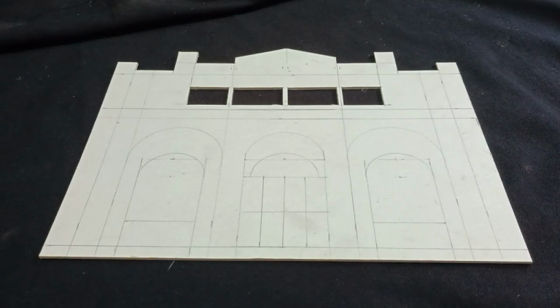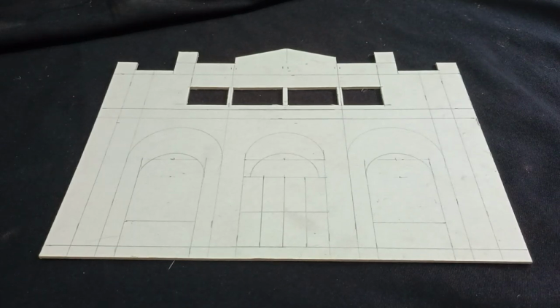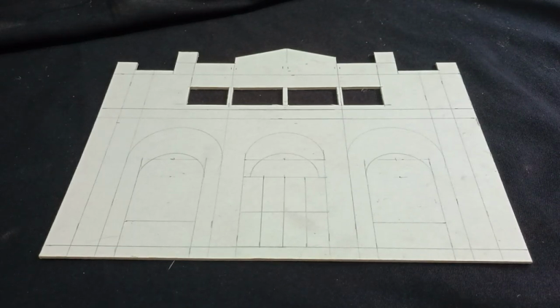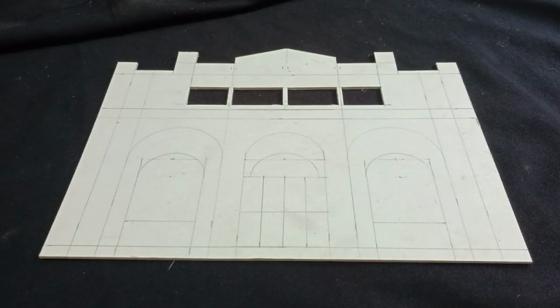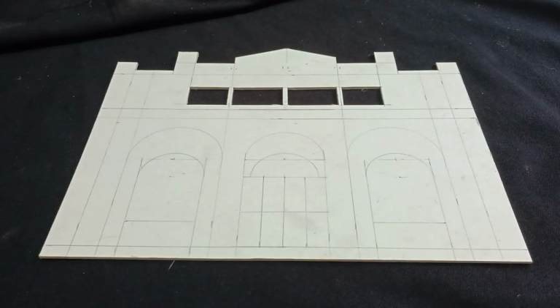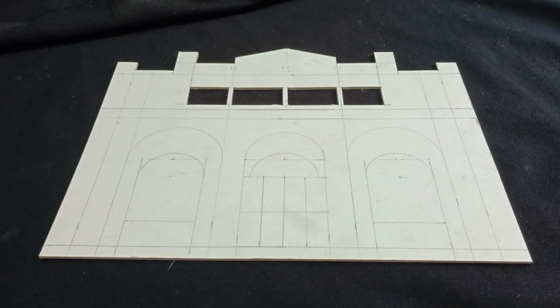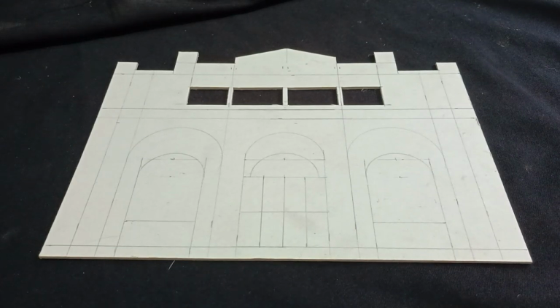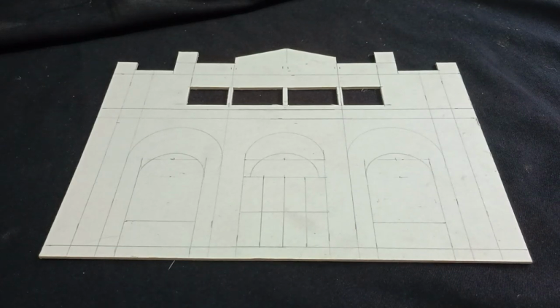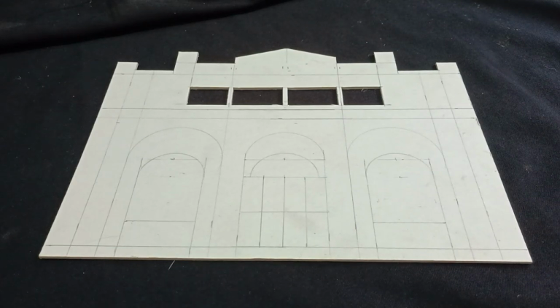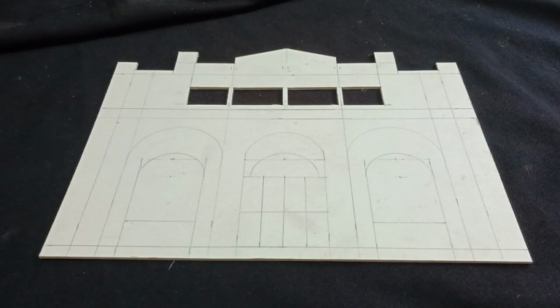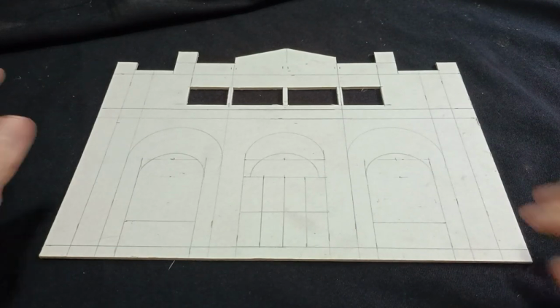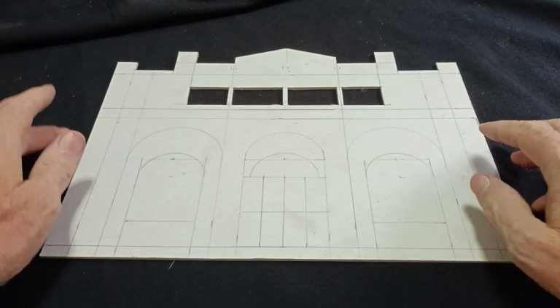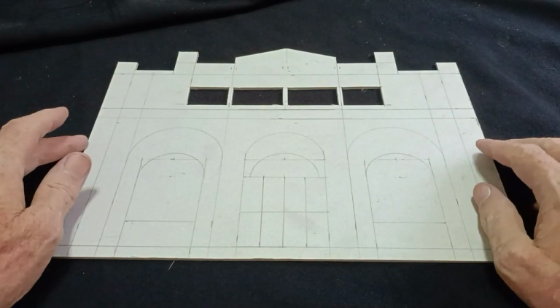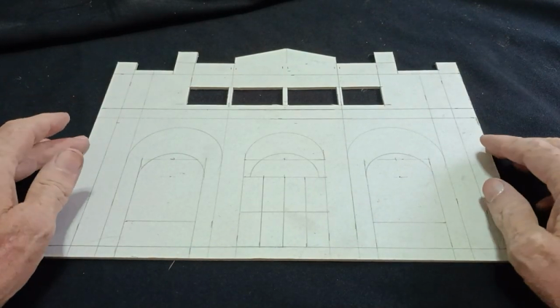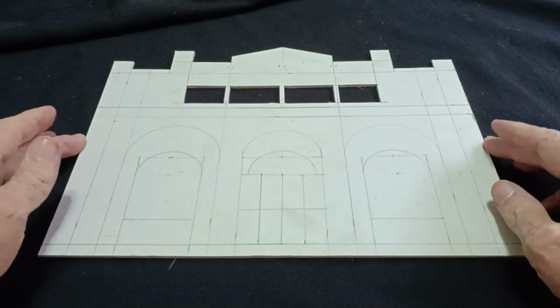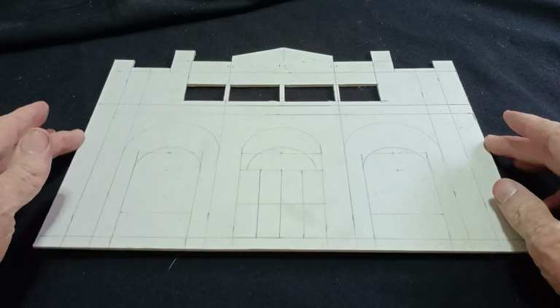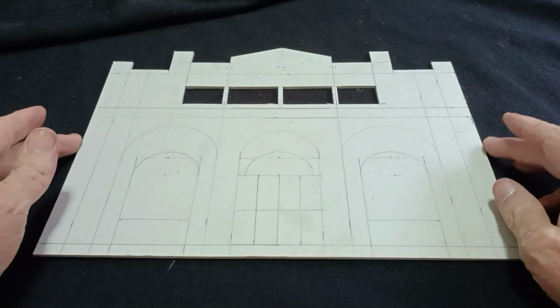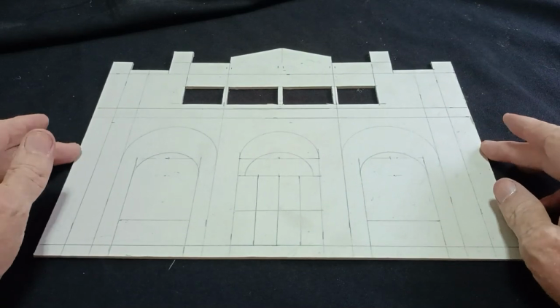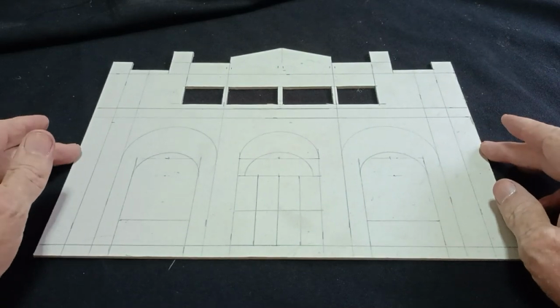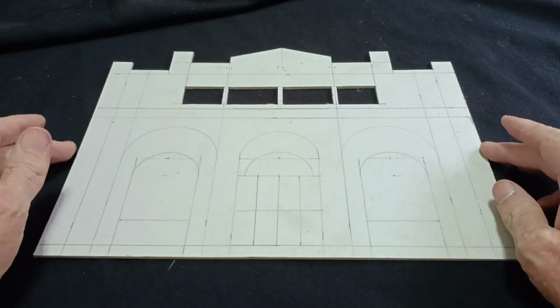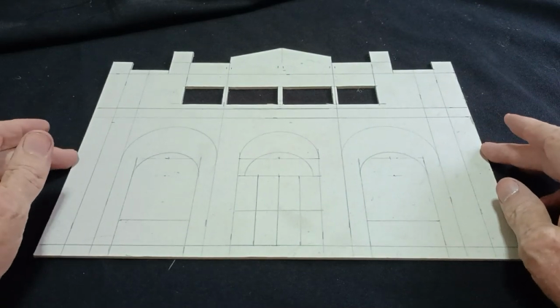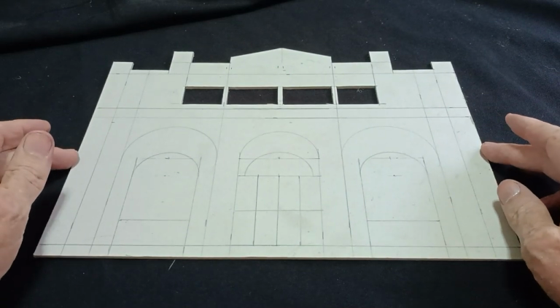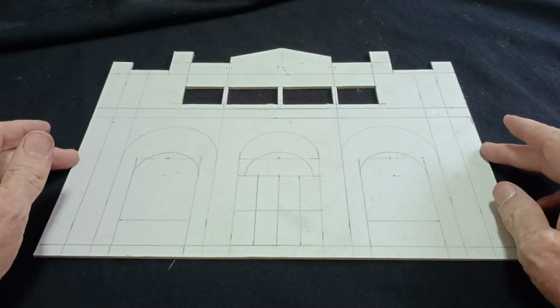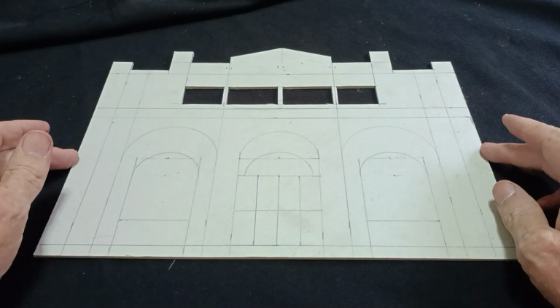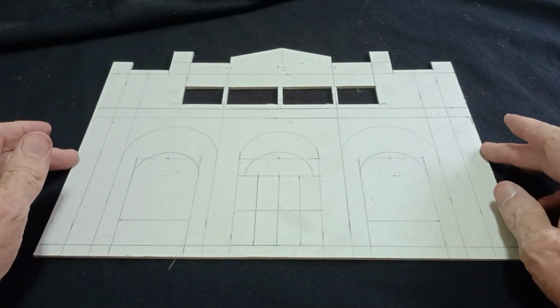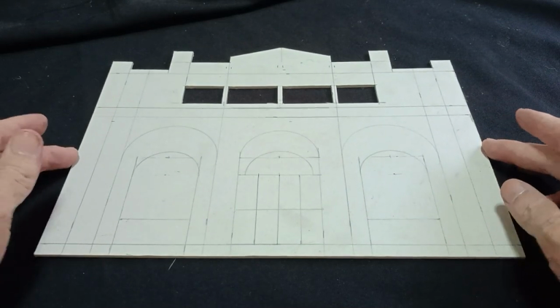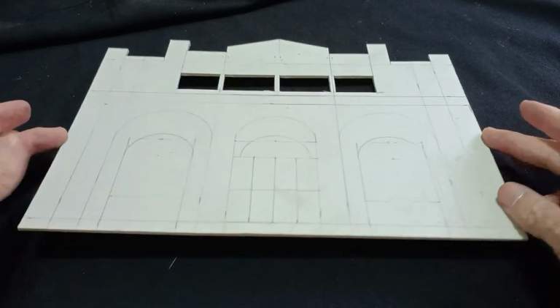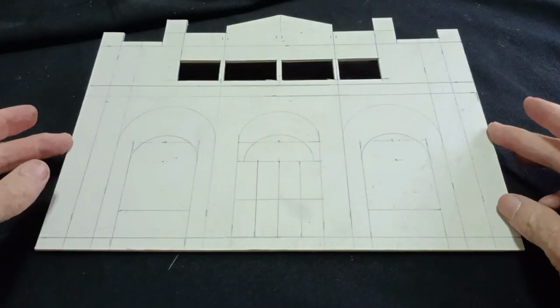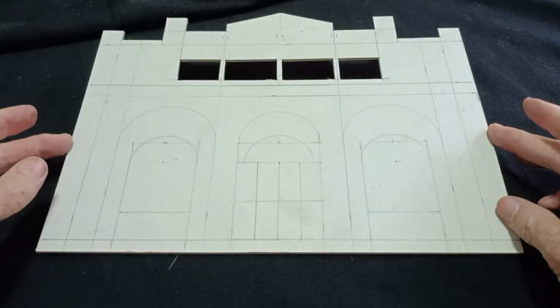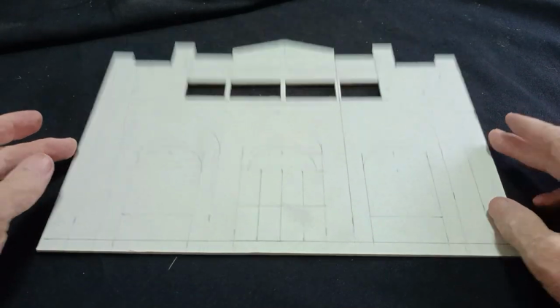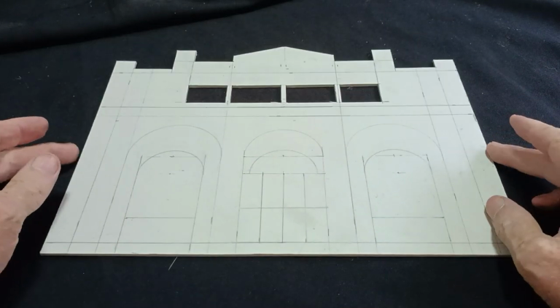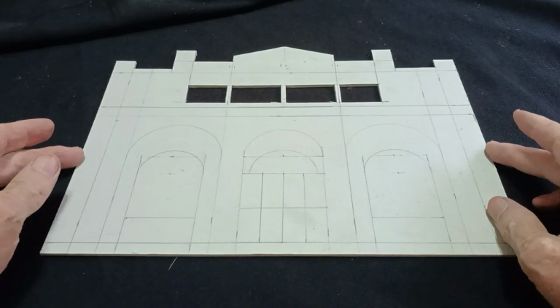Hello there, once again it's Diorama Don here. Welcome back my friends to the show that never ends.